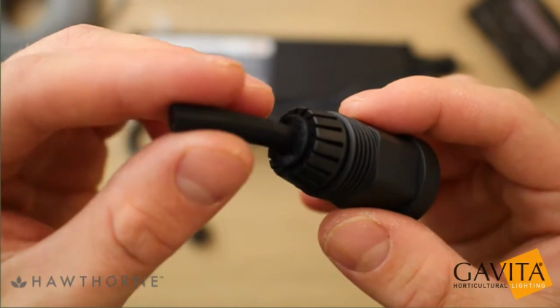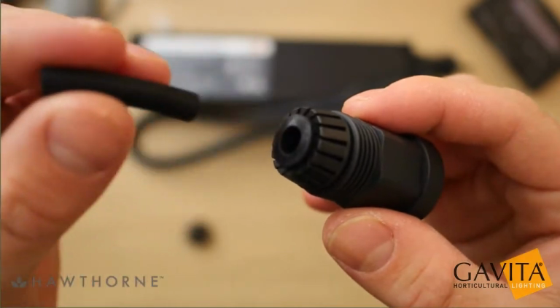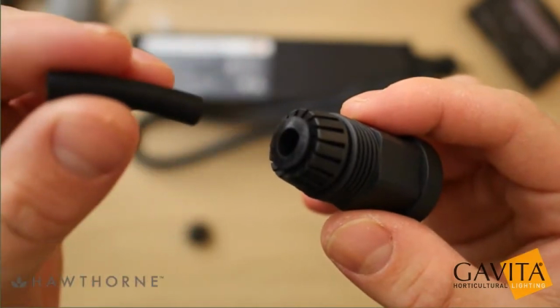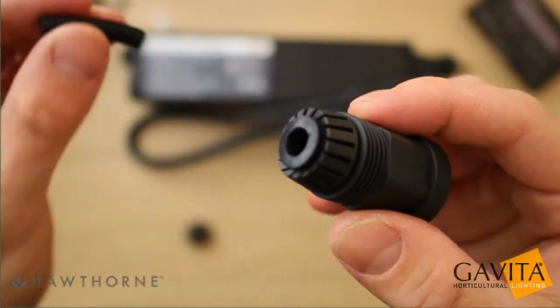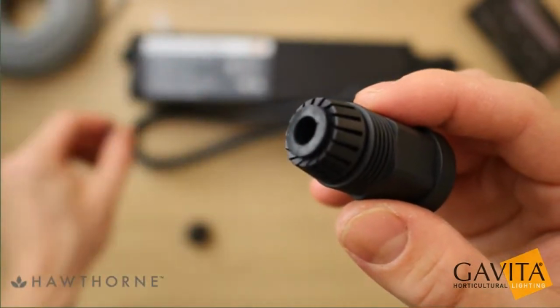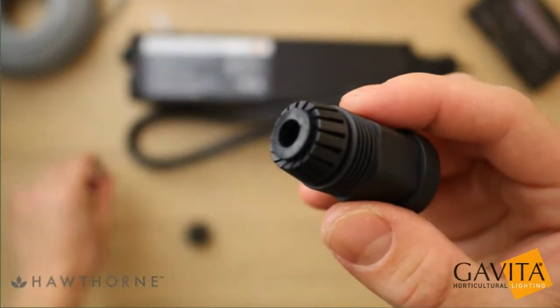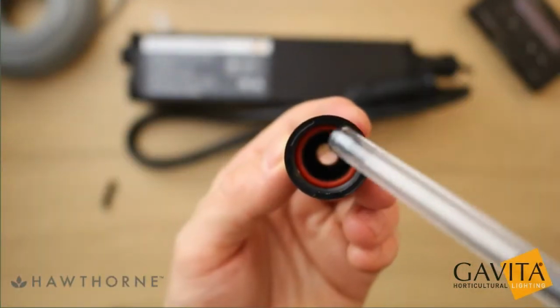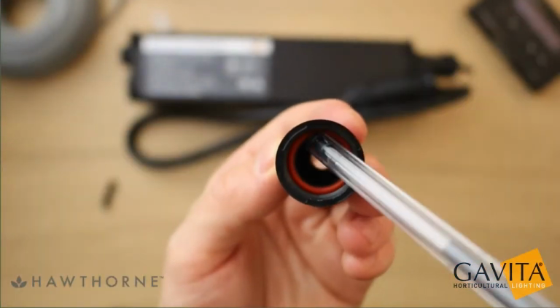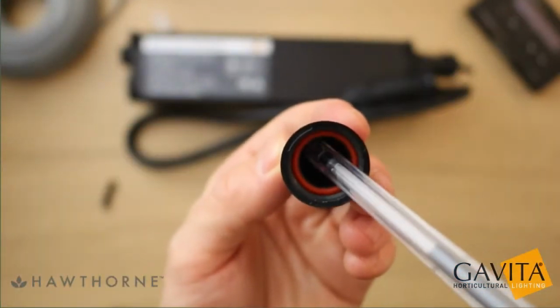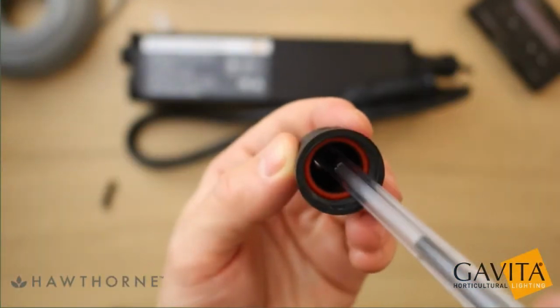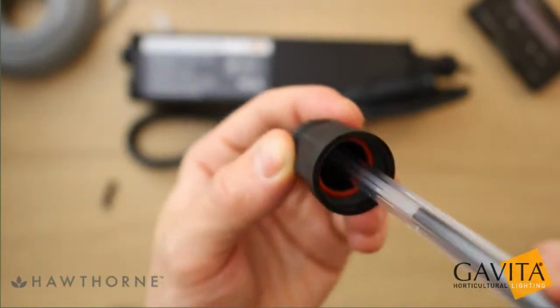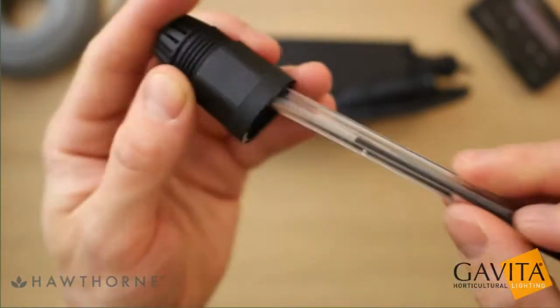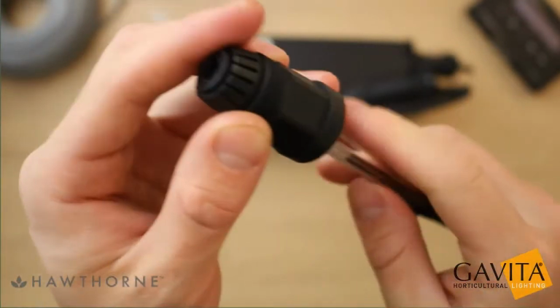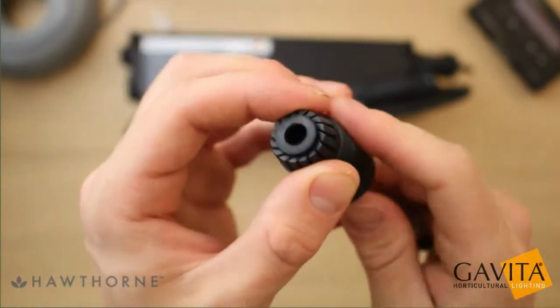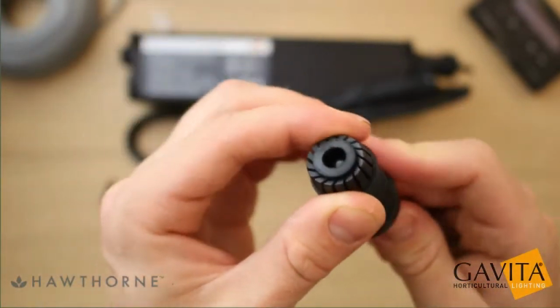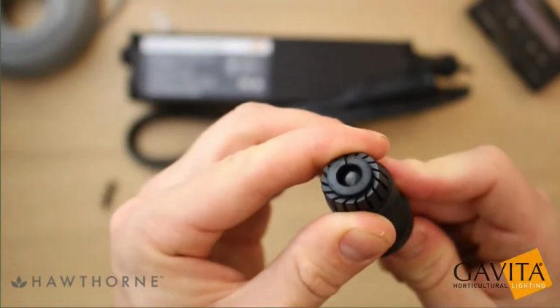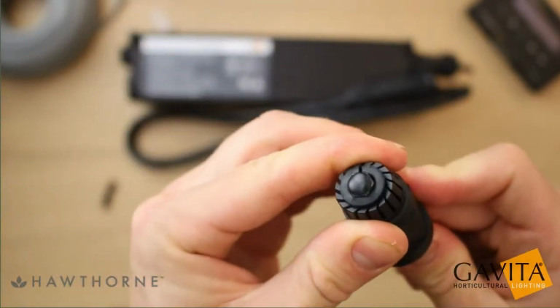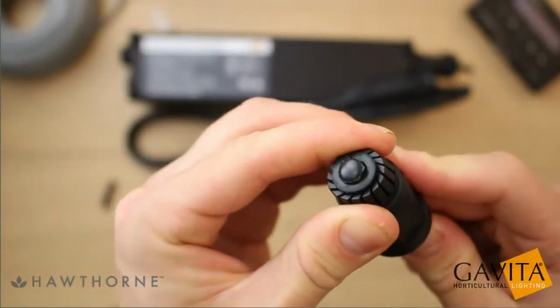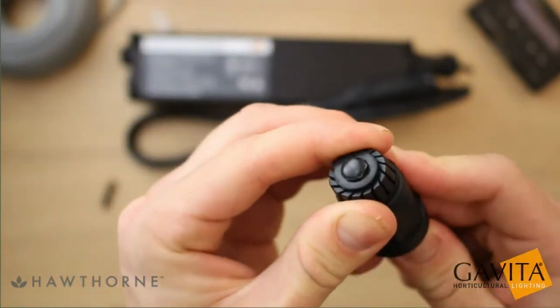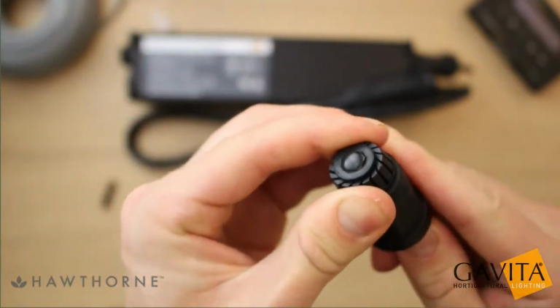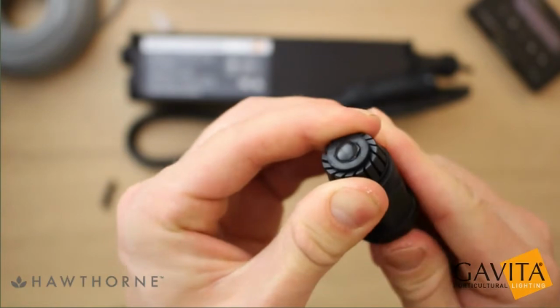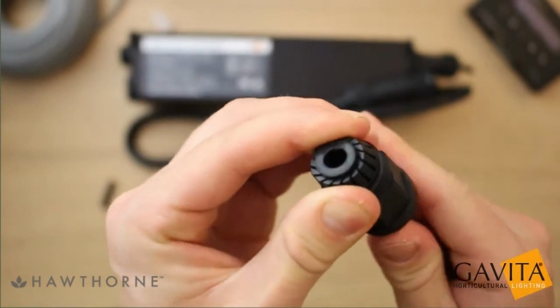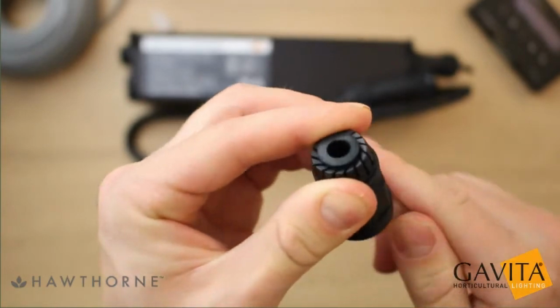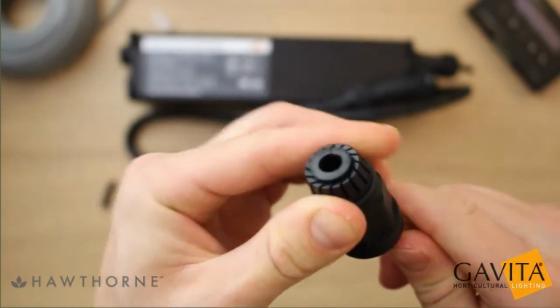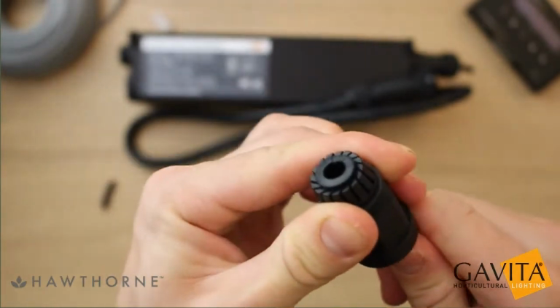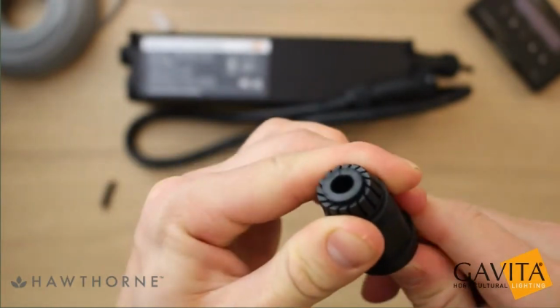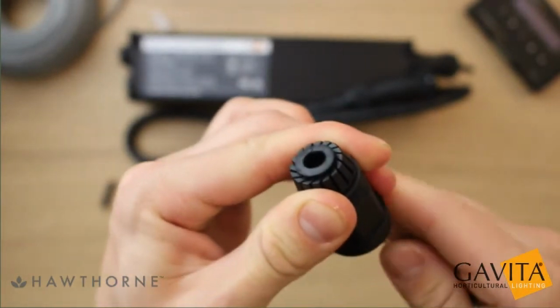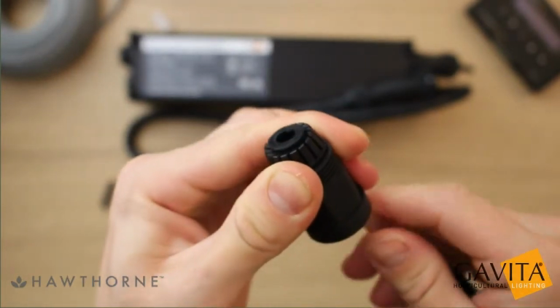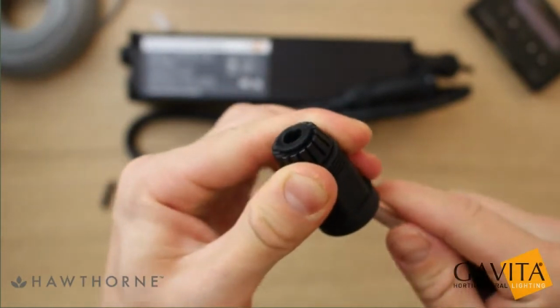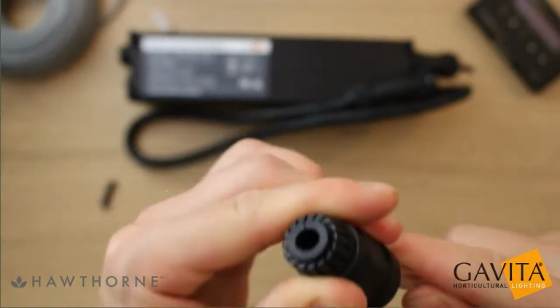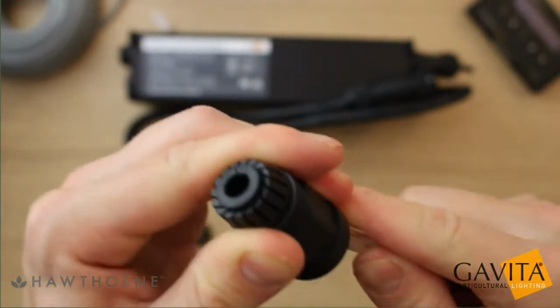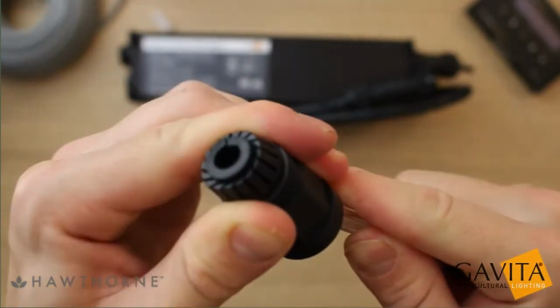Grab your ballpoint pen and use the back of it to push out the inner sealing sleeve. You might need to try it a few times before you get it right.